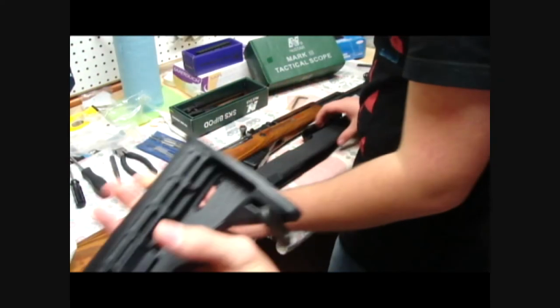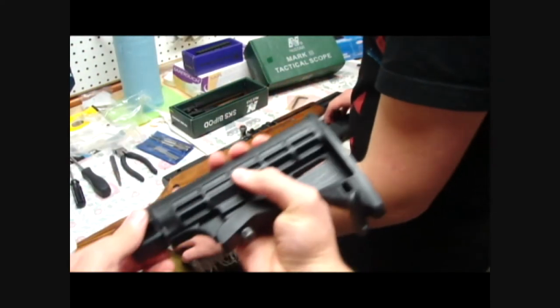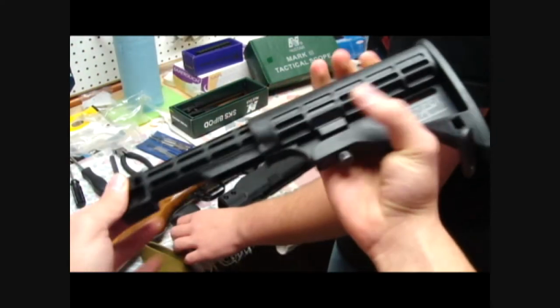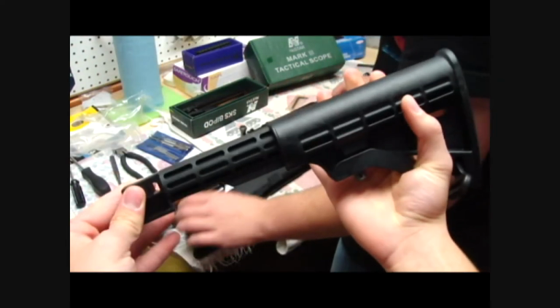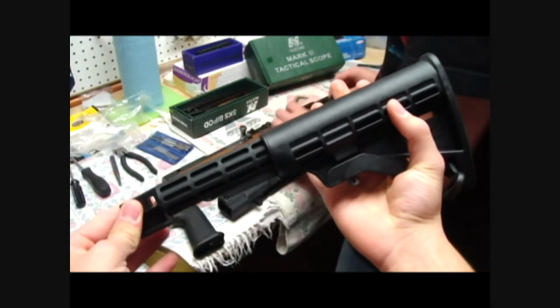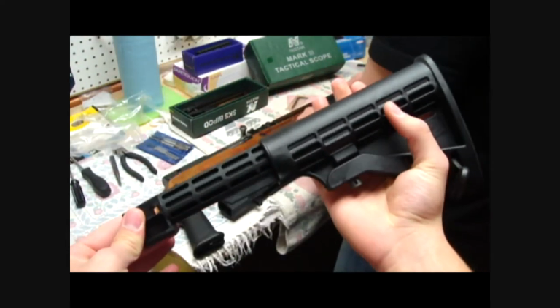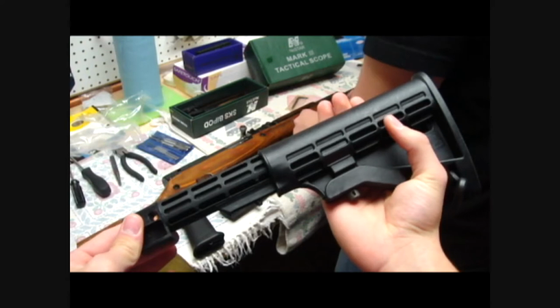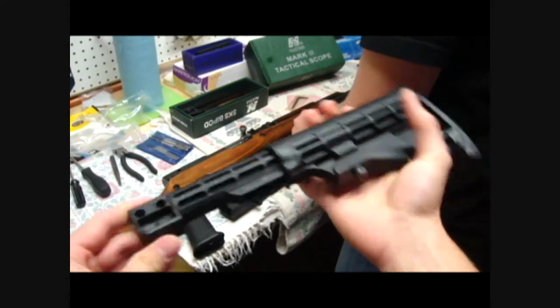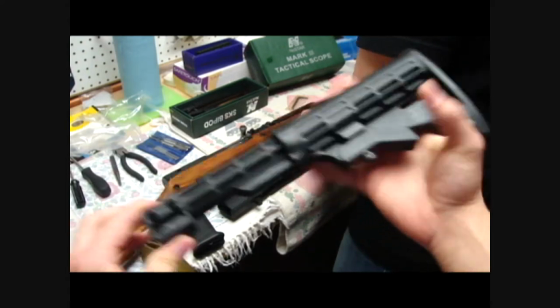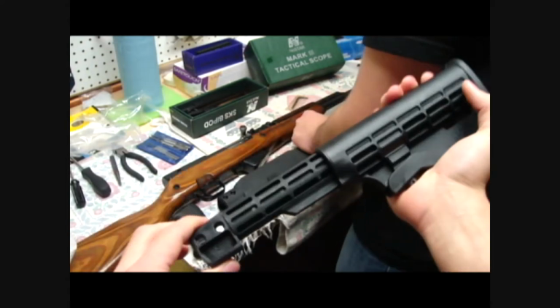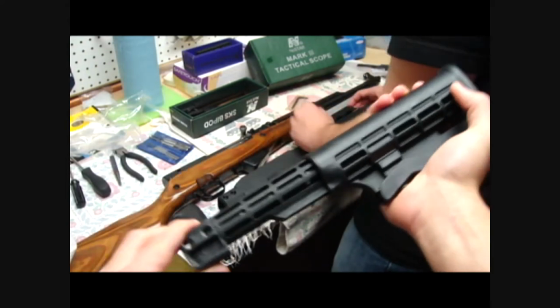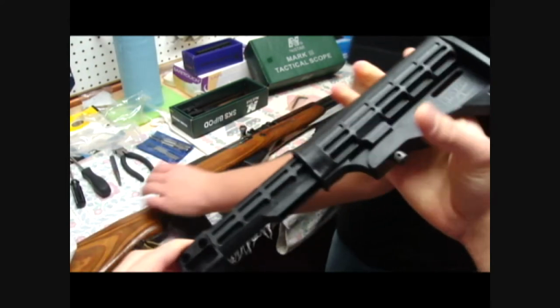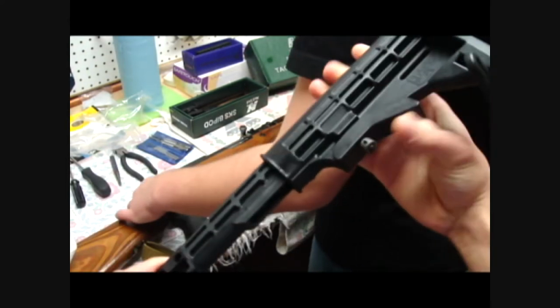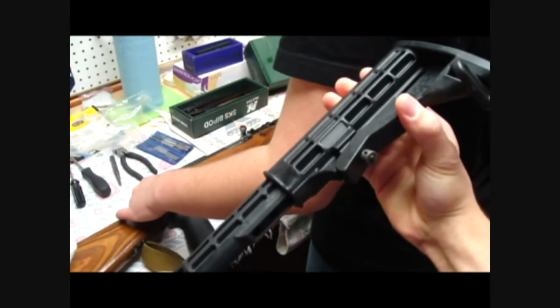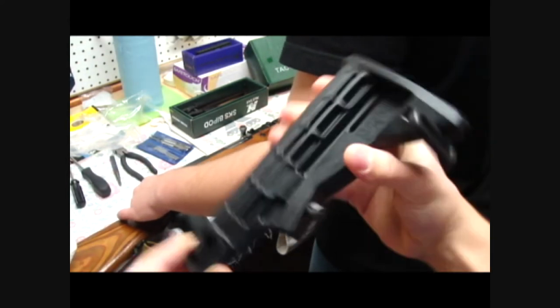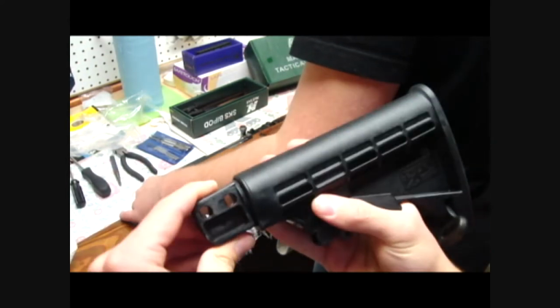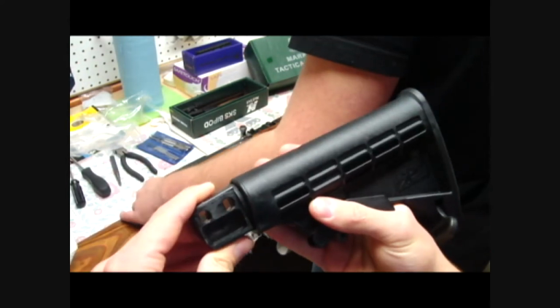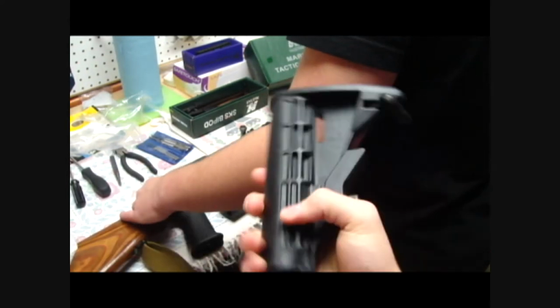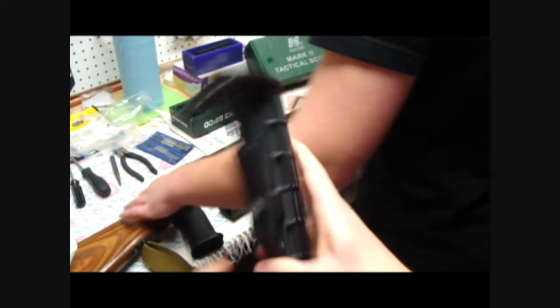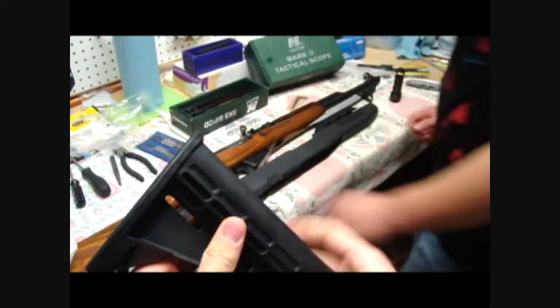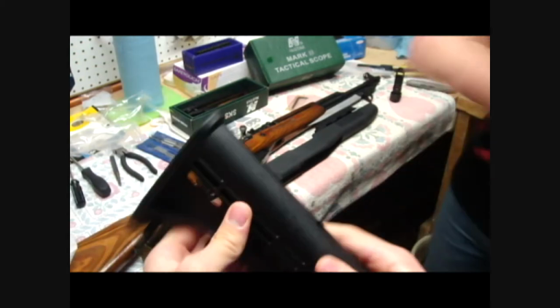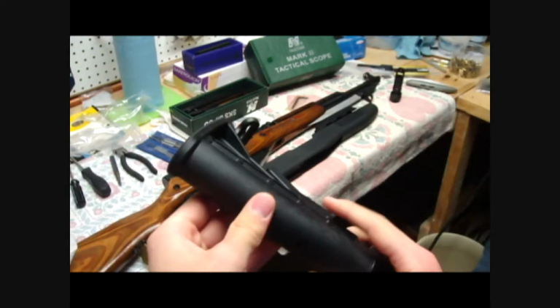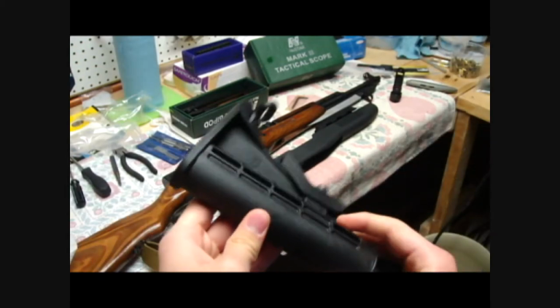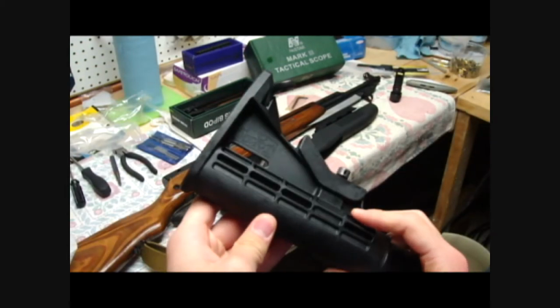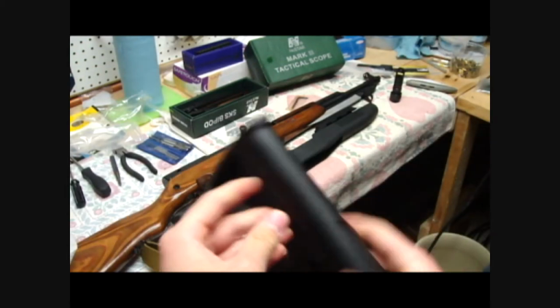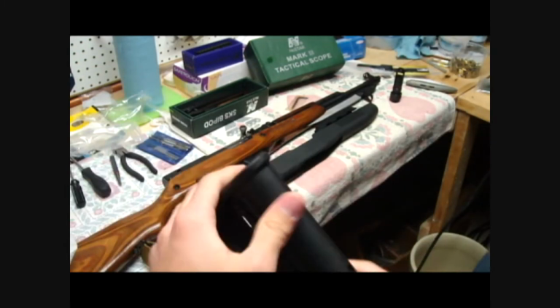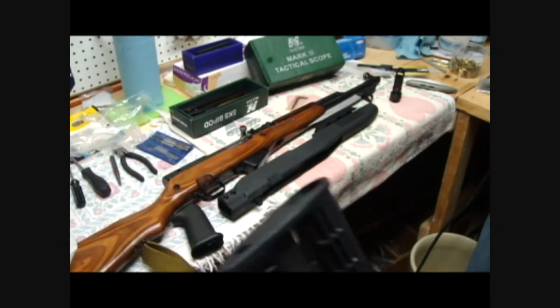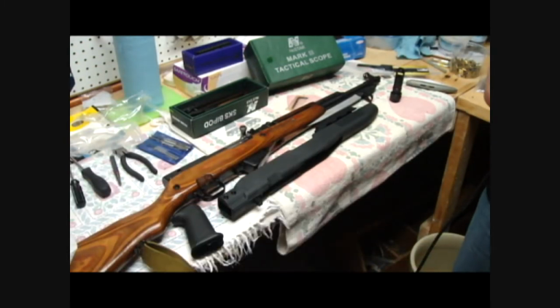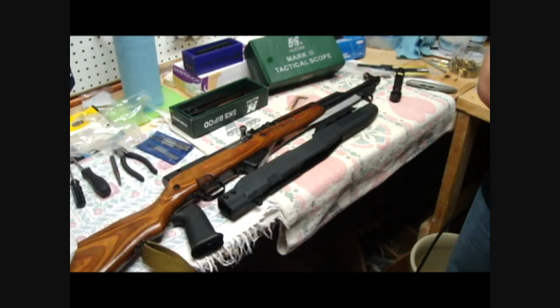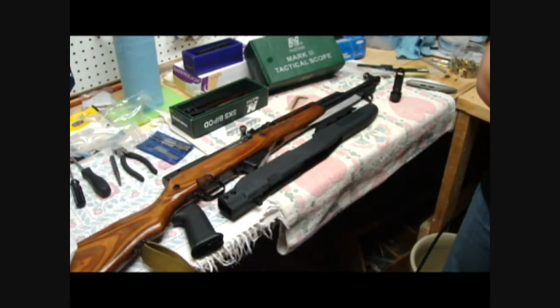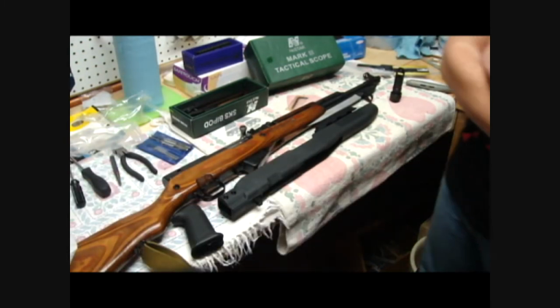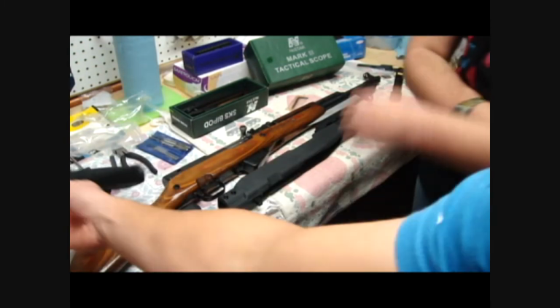Retractable butt stock, M4 style for the SKS, so you can adjust your length of pull. Also made of polymer — polymer feels pretty good, I guess. We'll see at the range test. It's light.